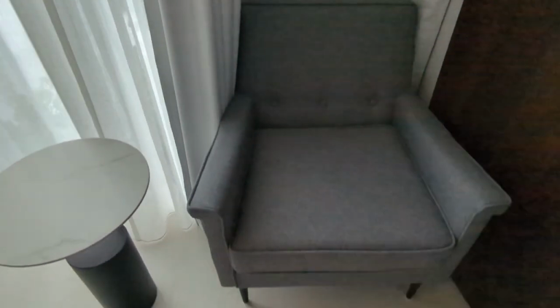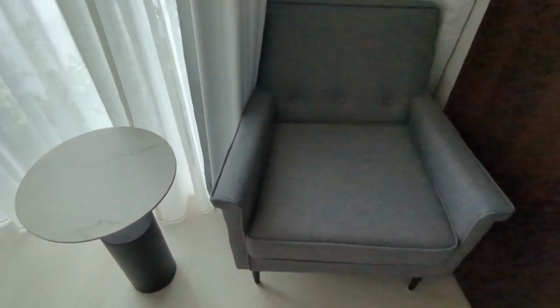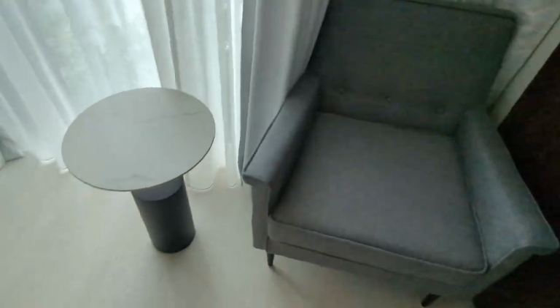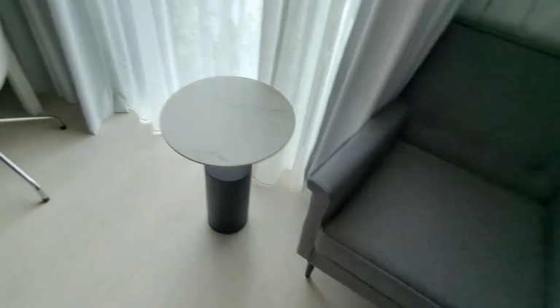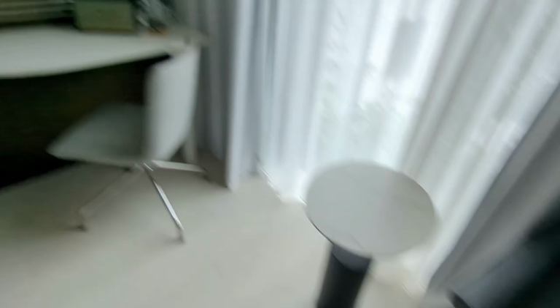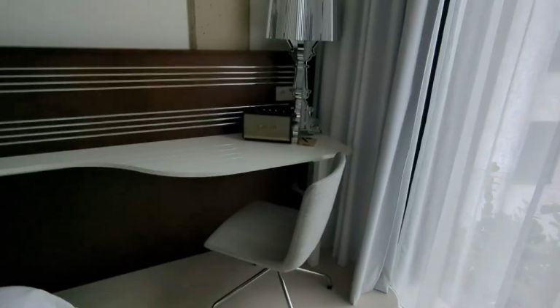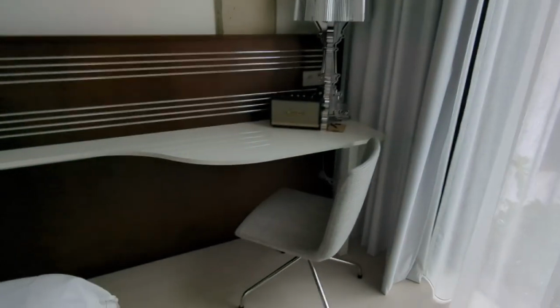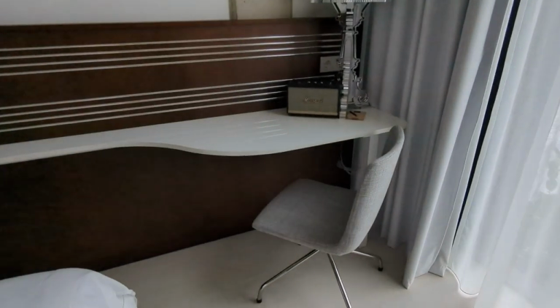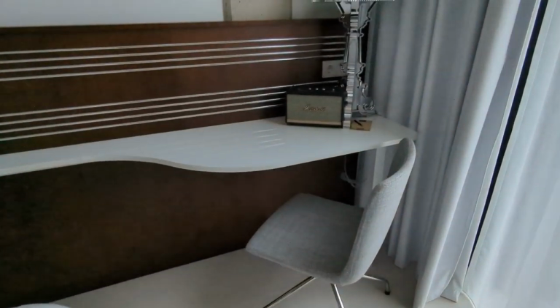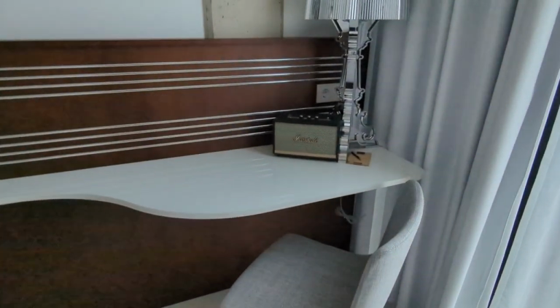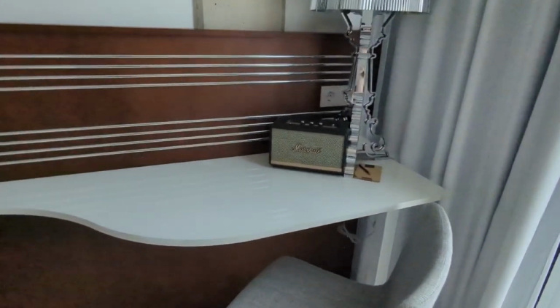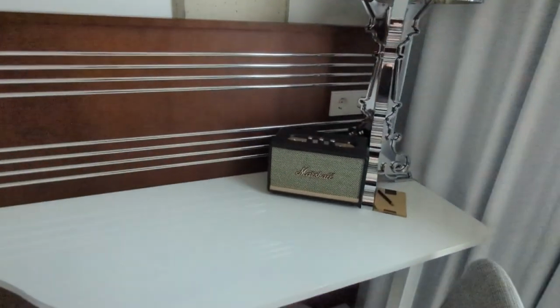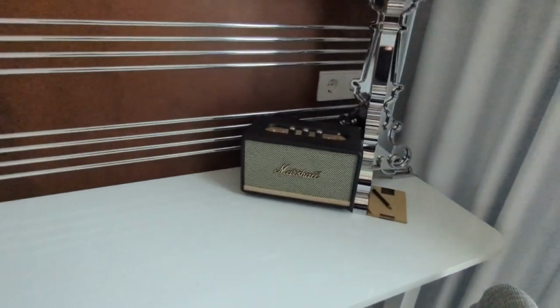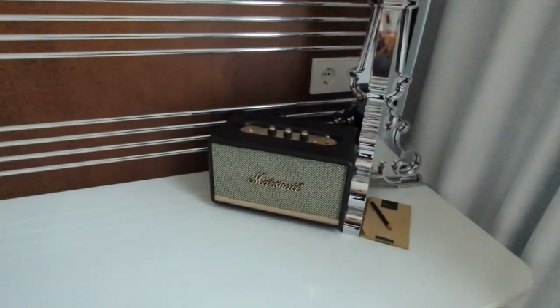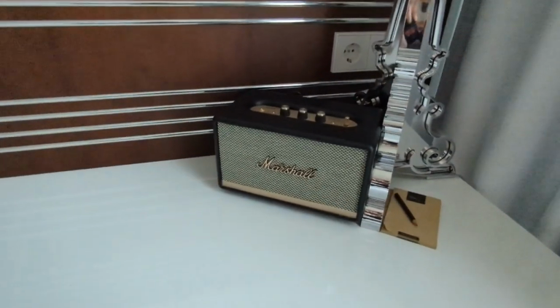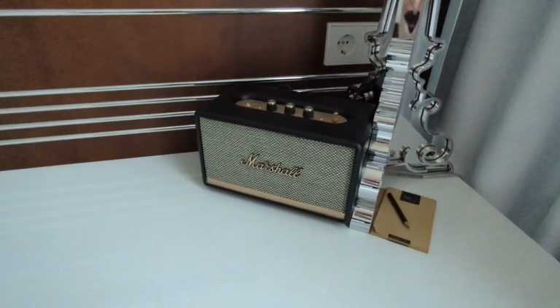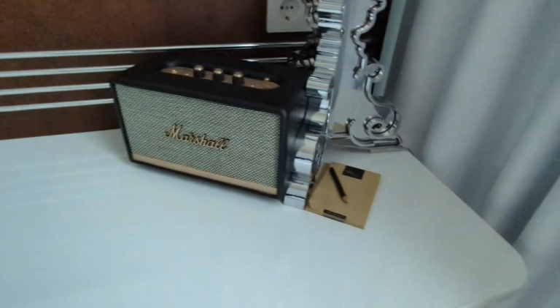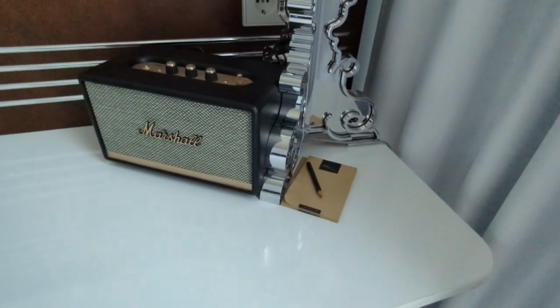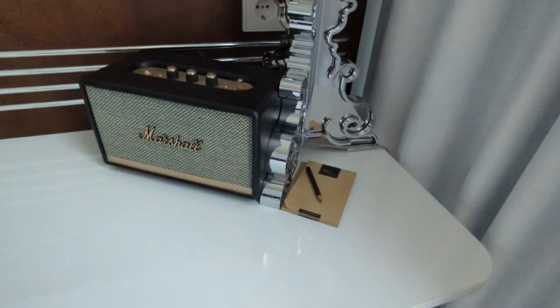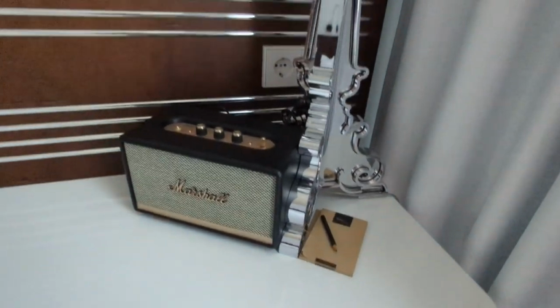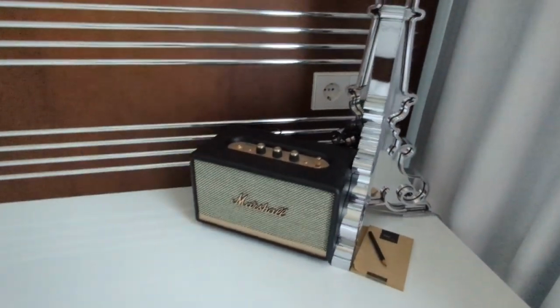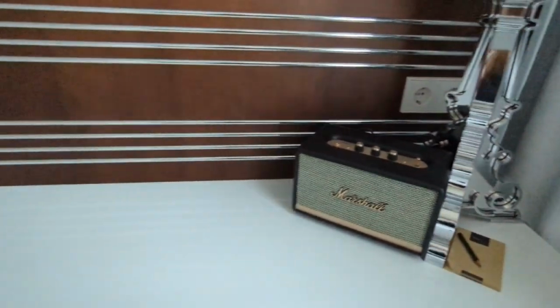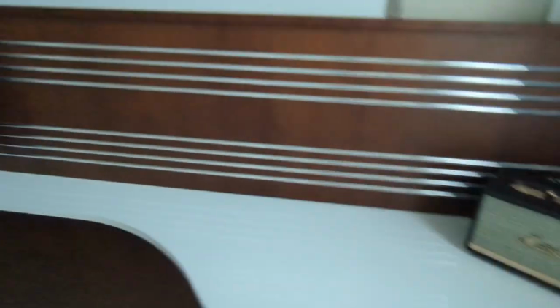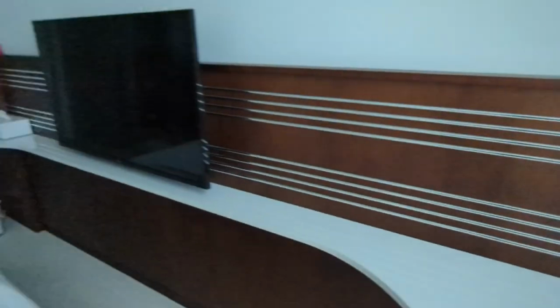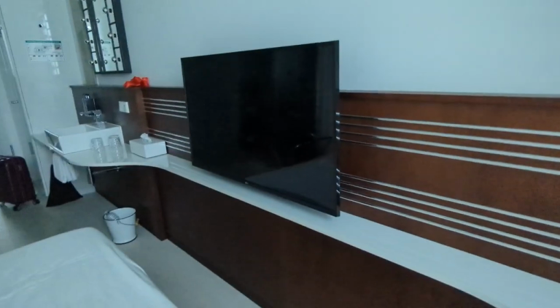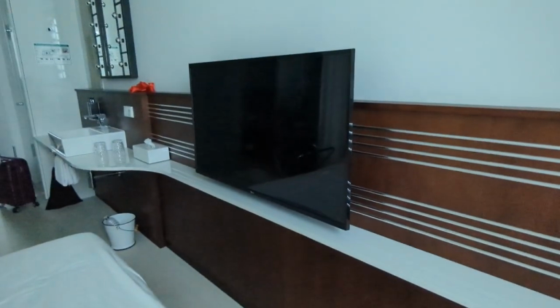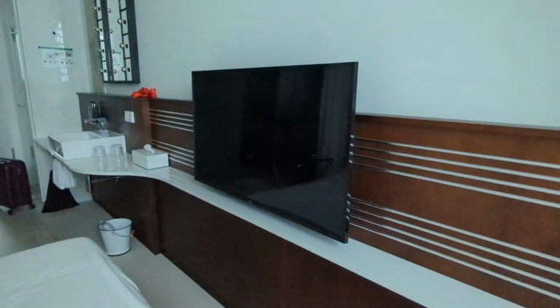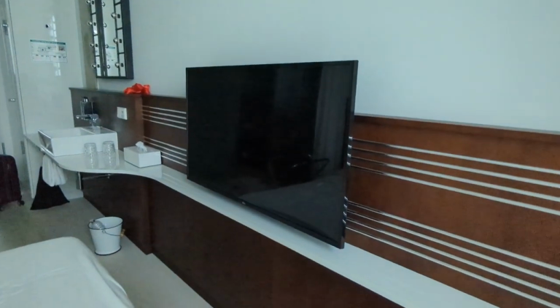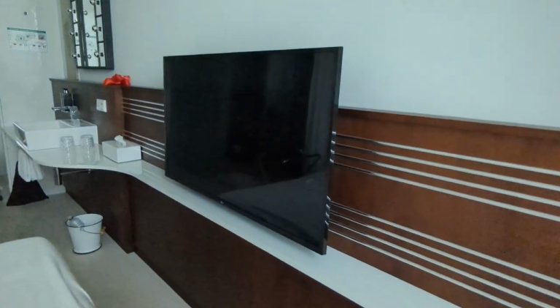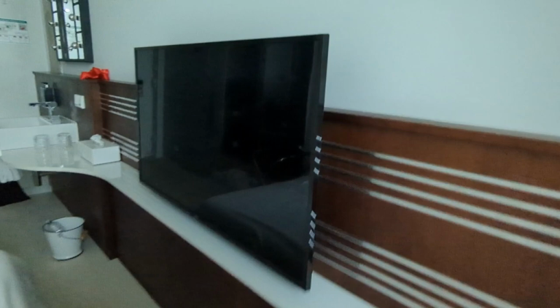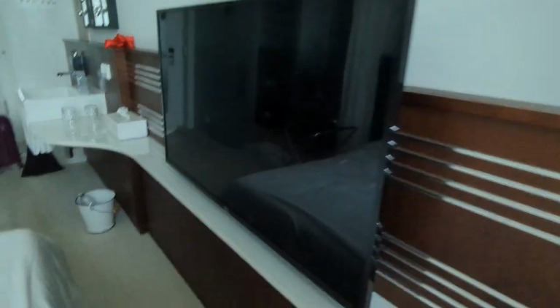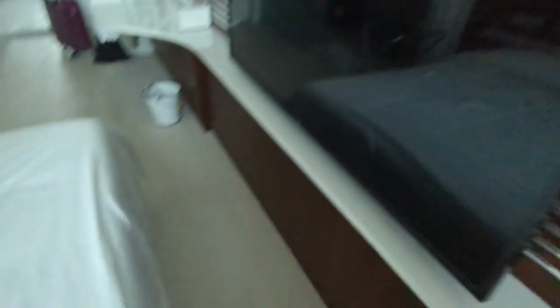And then here you've got a little chair, a side table, a little desk area with a speaker, a notebook, and a pencil, and a big TV.